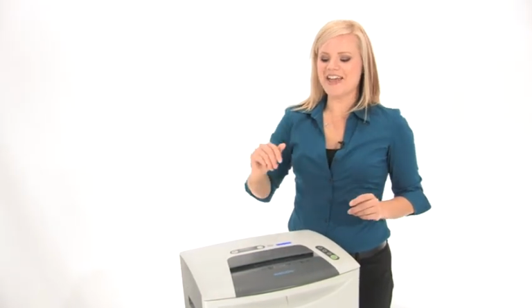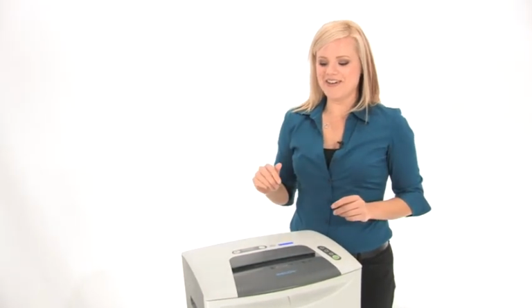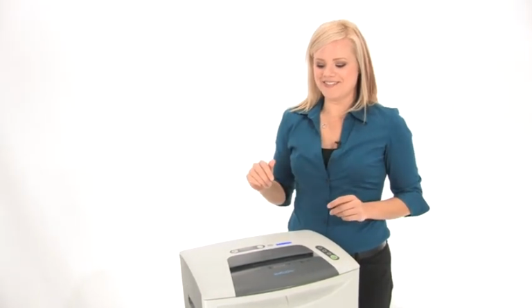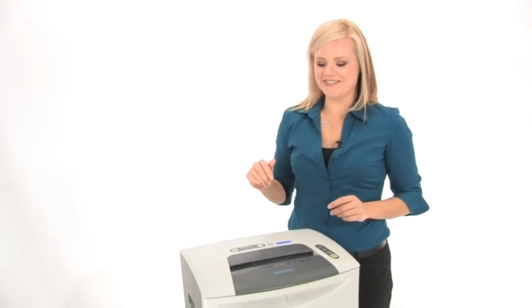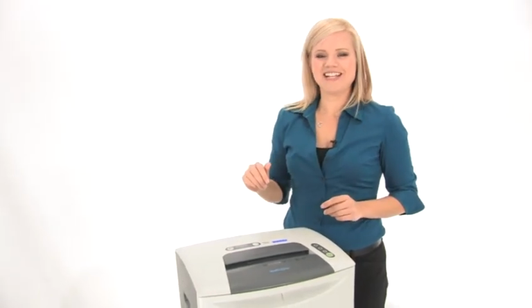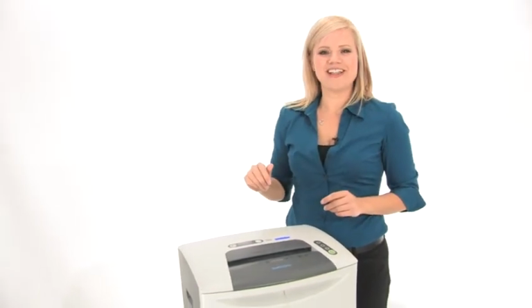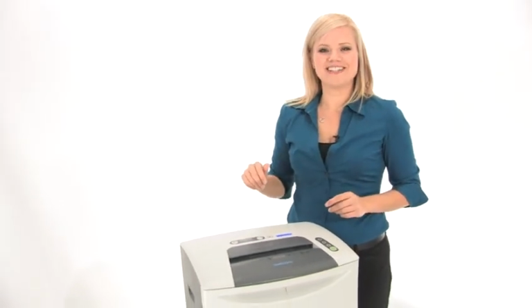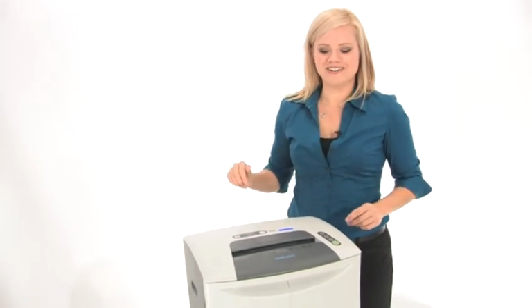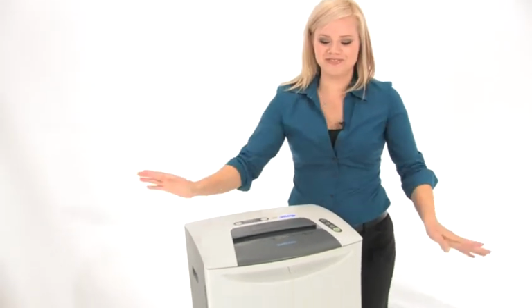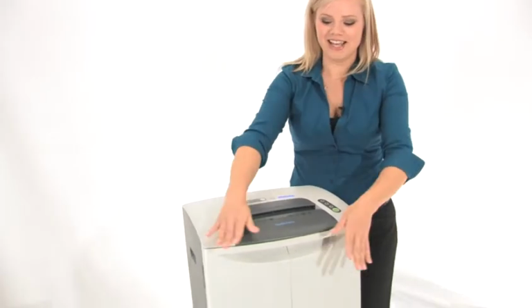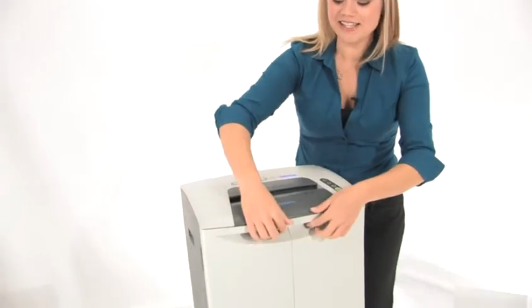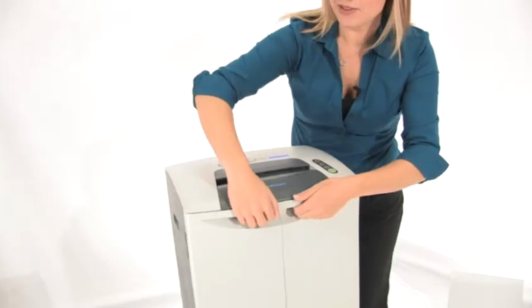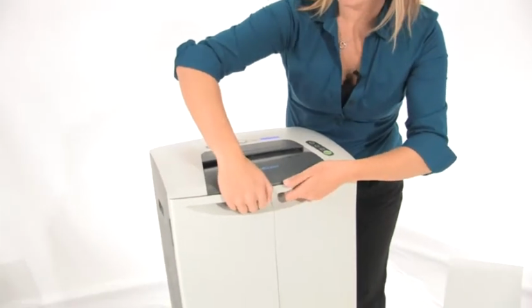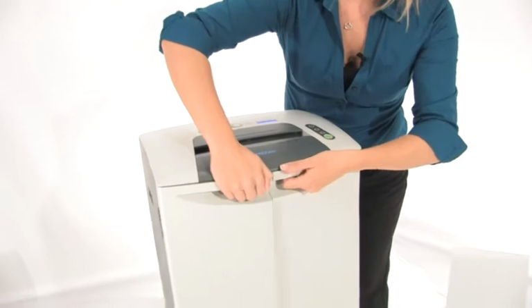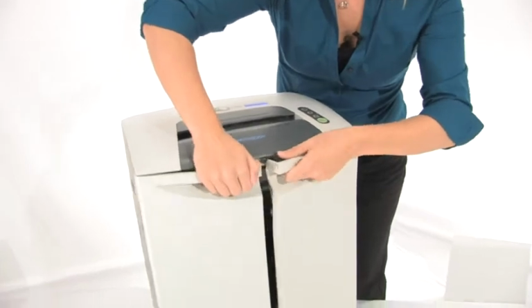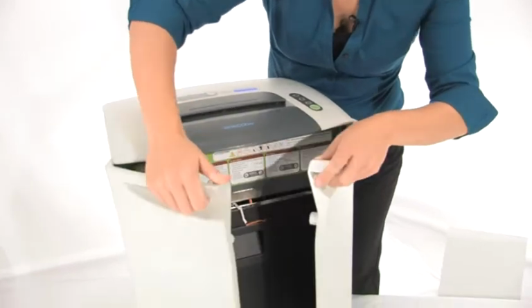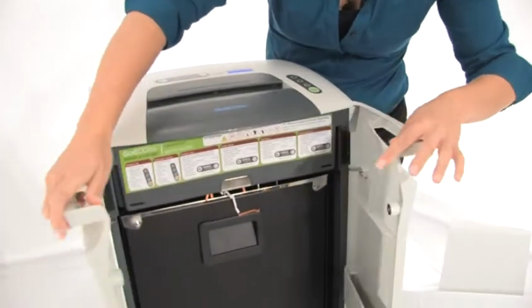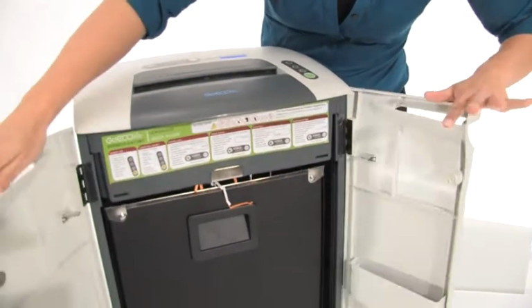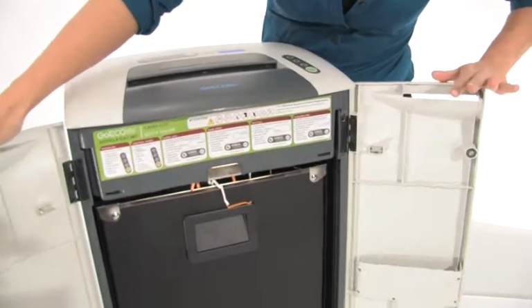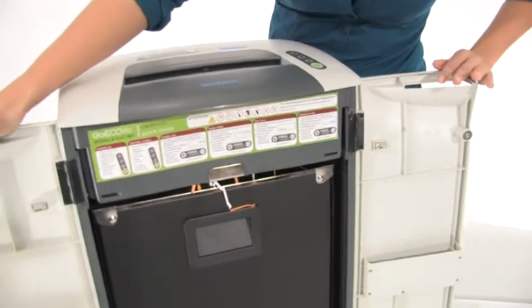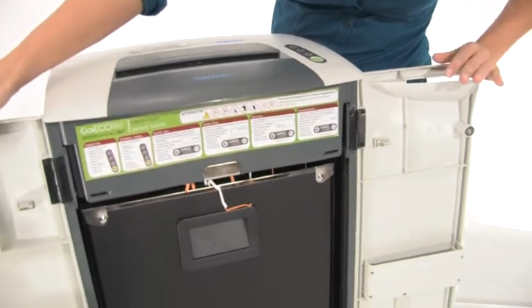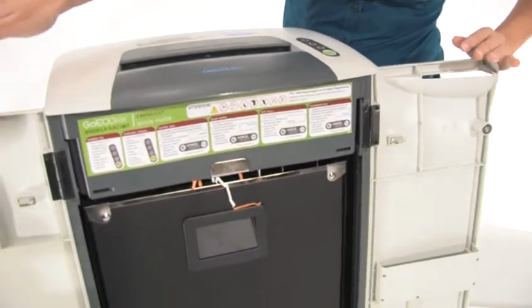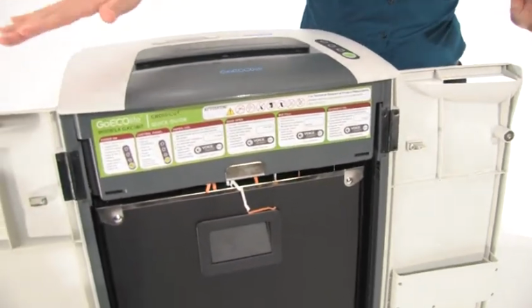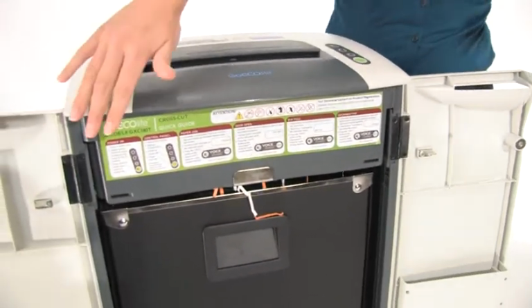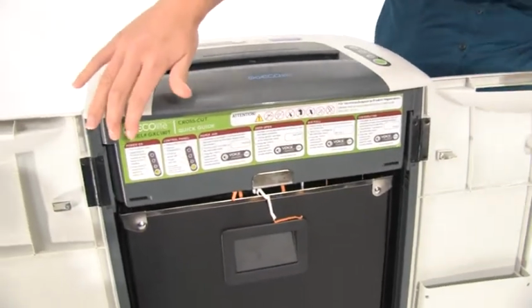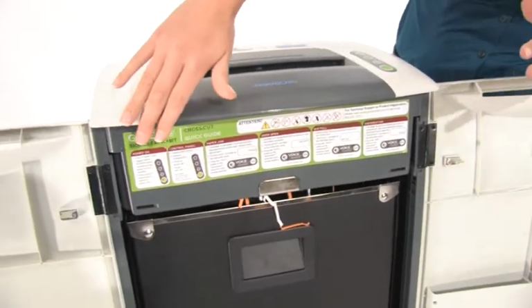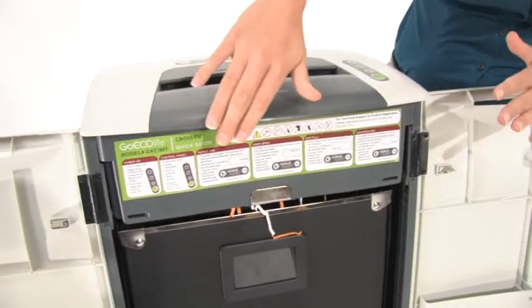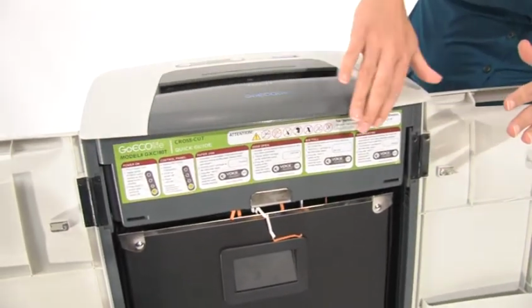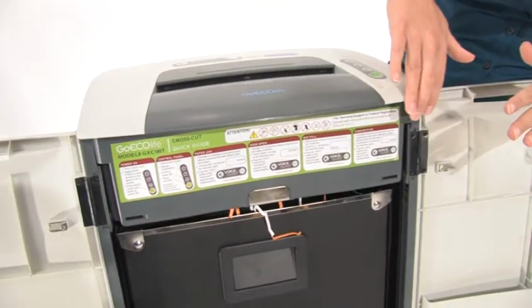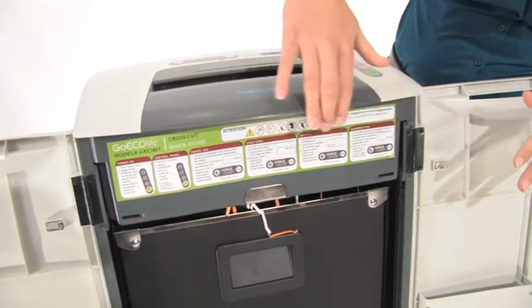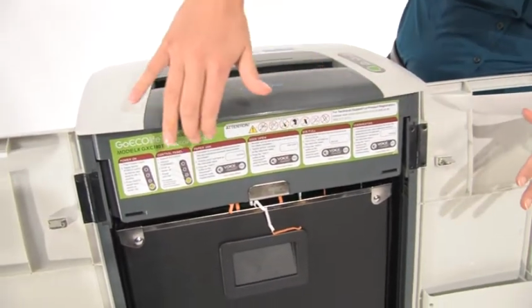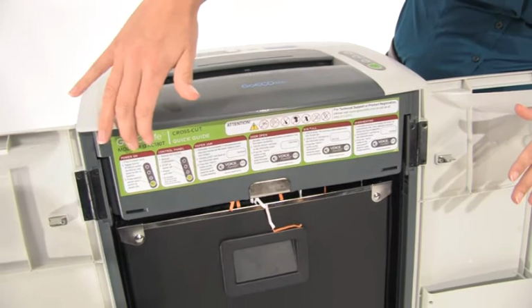Oh yeah, that's what I like to hear! Let's have a look inside. Before I pull out the bin, I want to show you there's a handy reference manual right here.